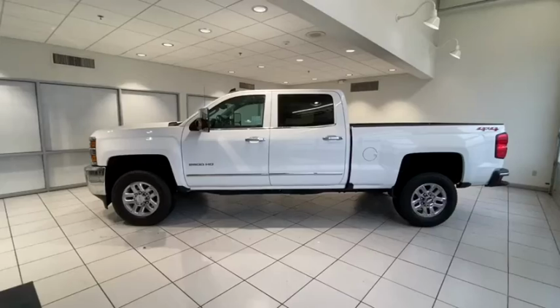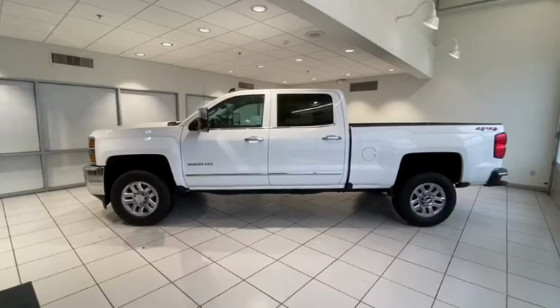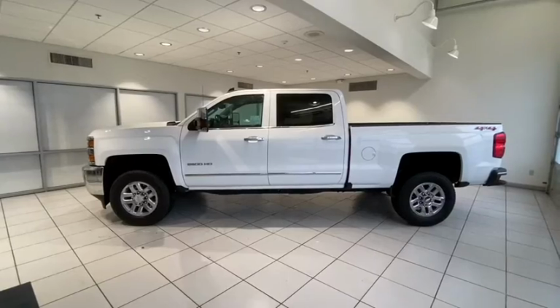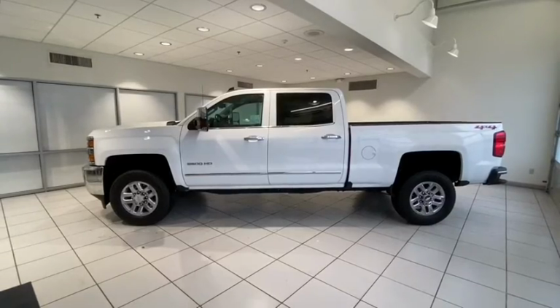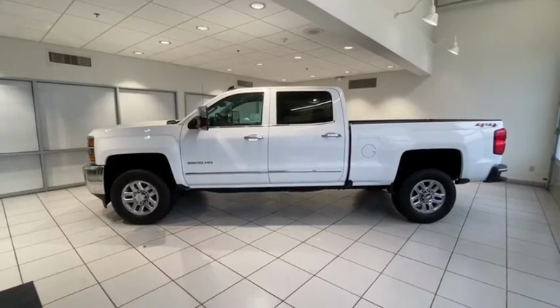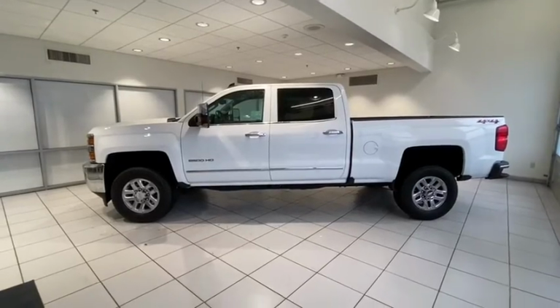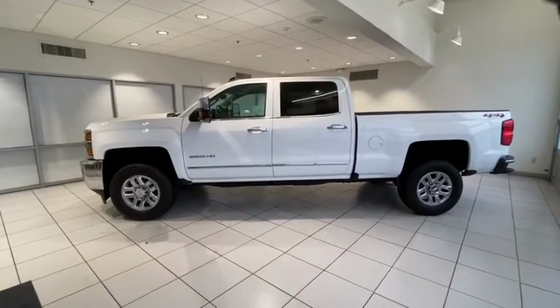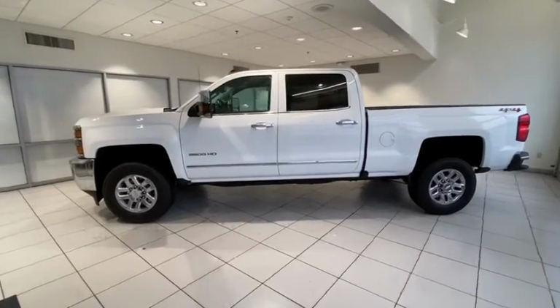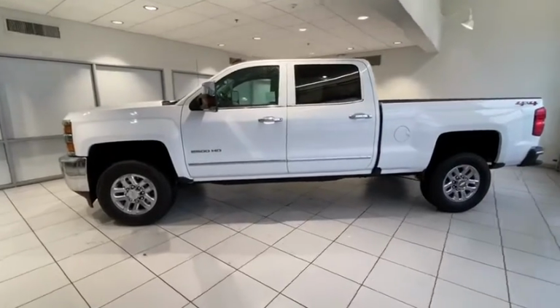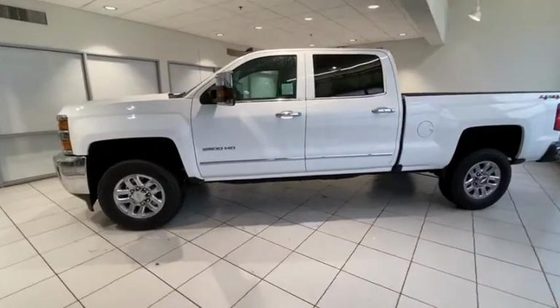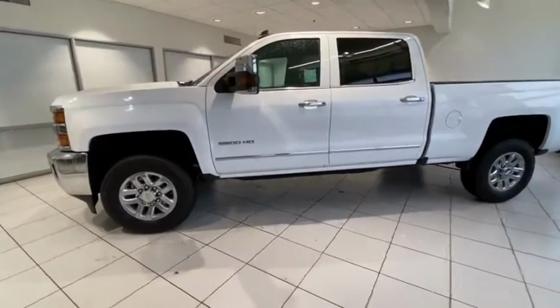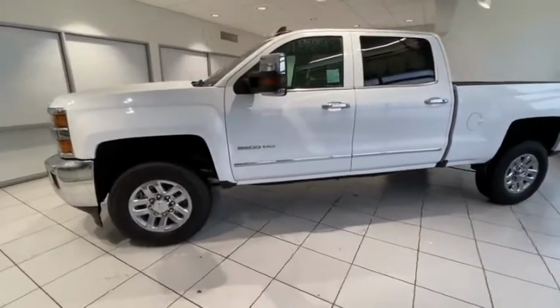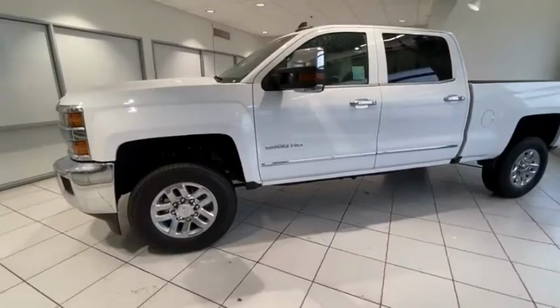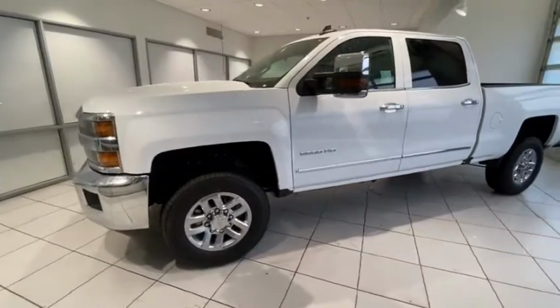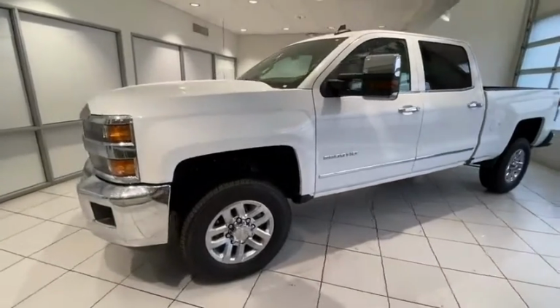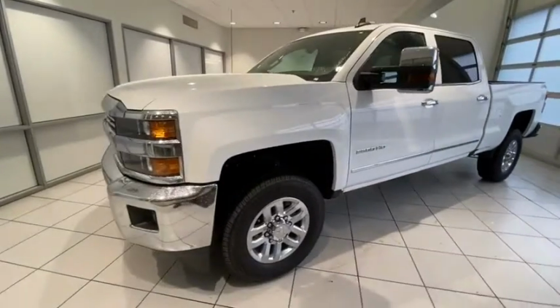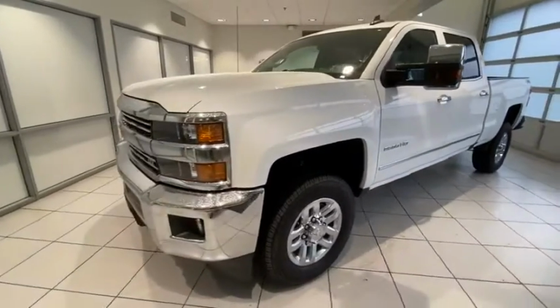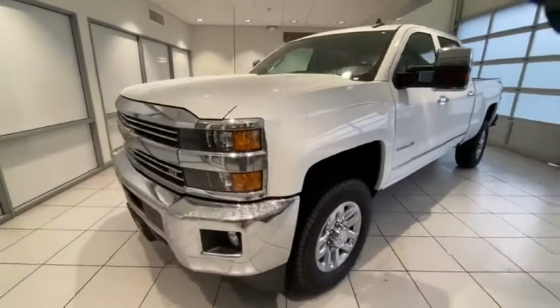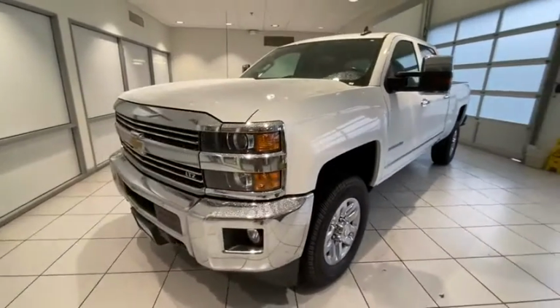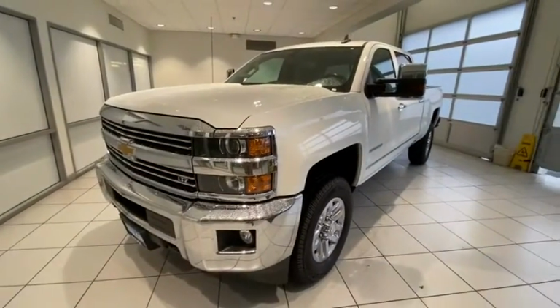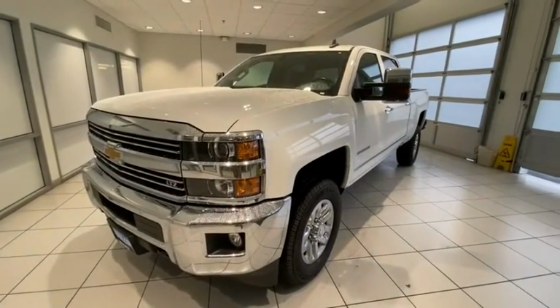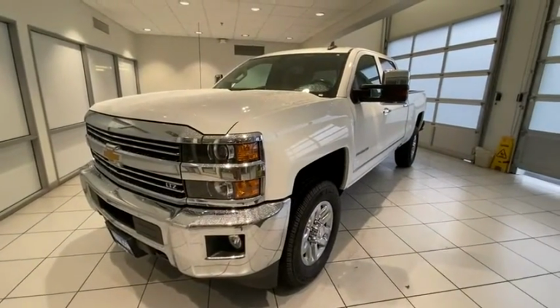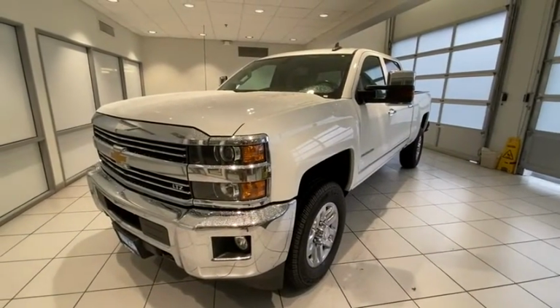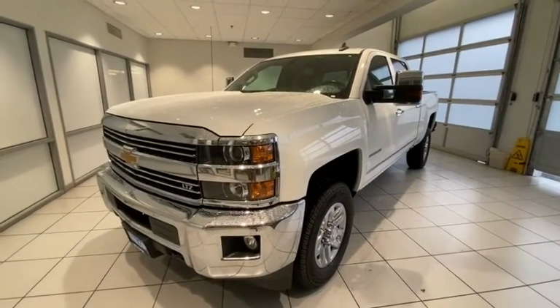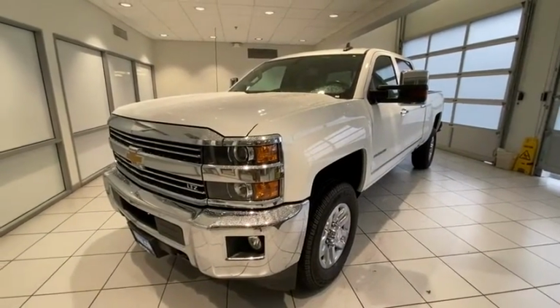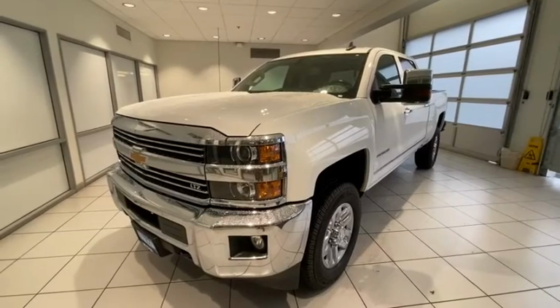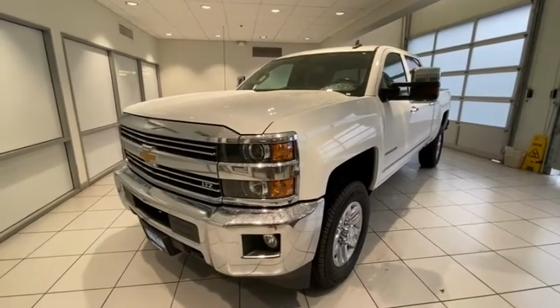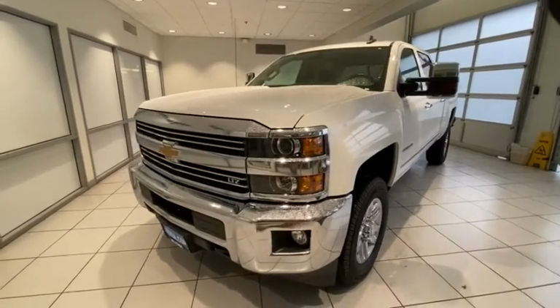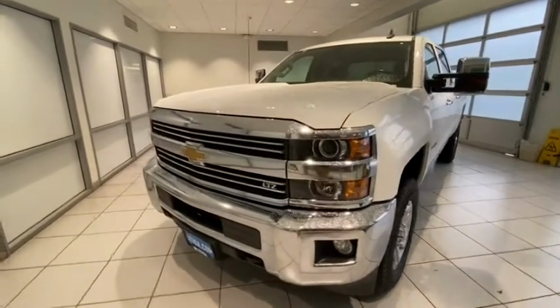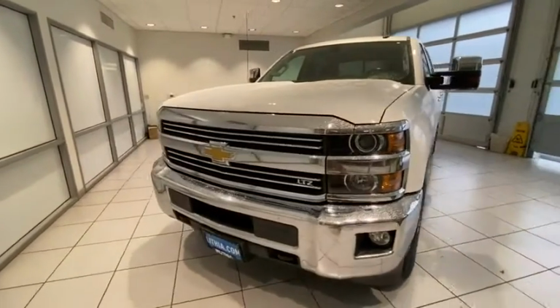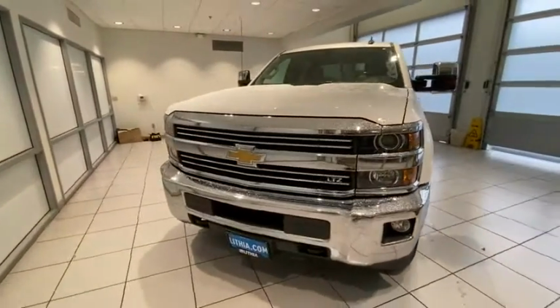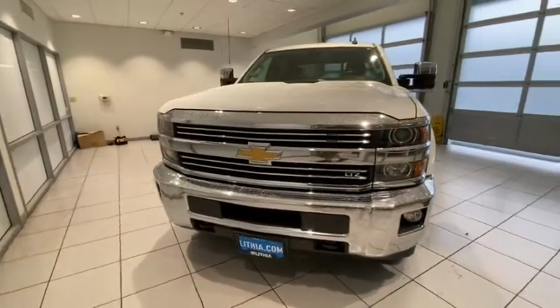Stop by and take a look at the 2019 Chevrolet Silverado 2500 HD. This pickup truck pulls unlike any other. This vehicle has less than 10,000 miles. Here are some of this vehicle's great options.